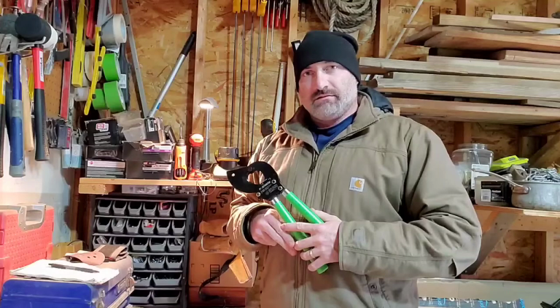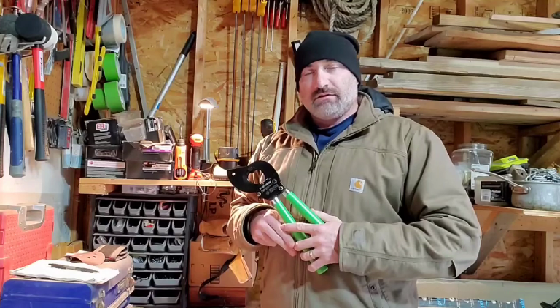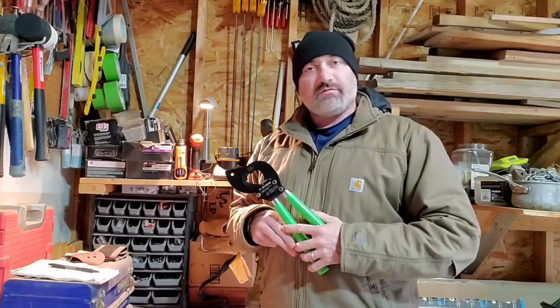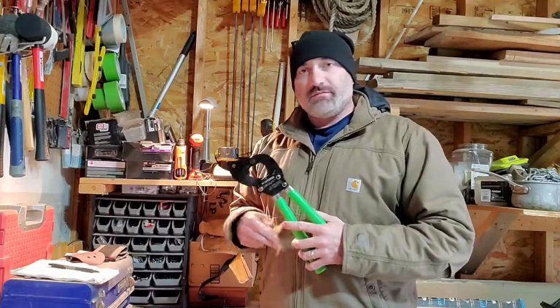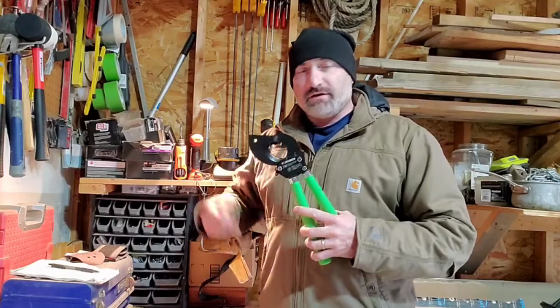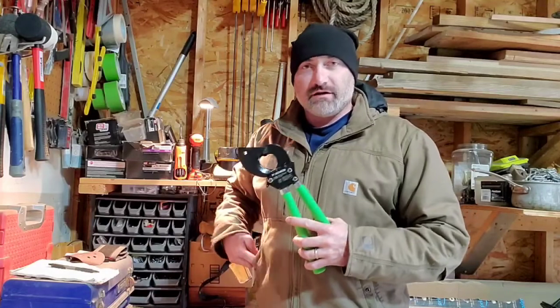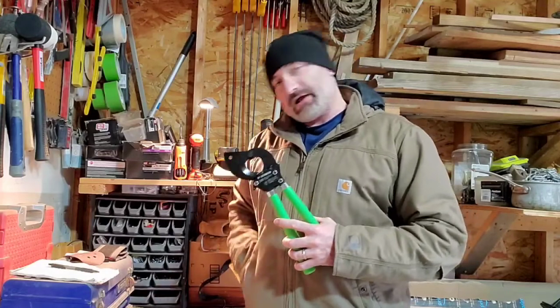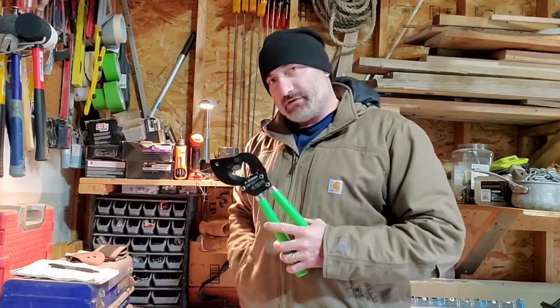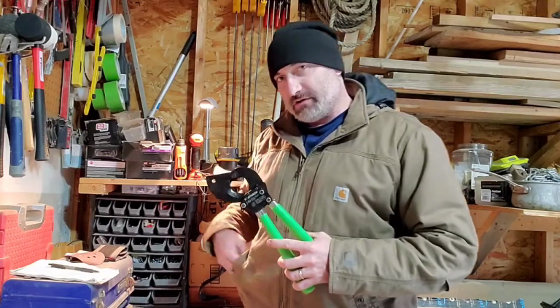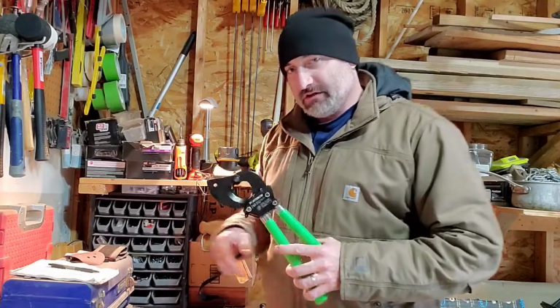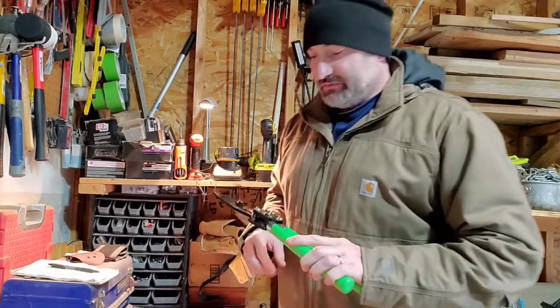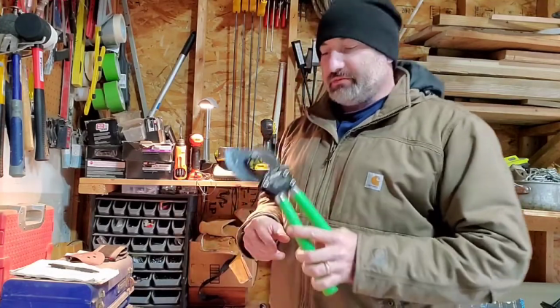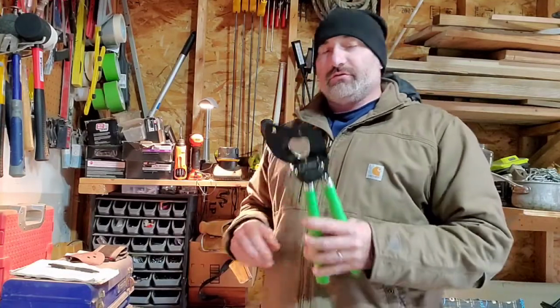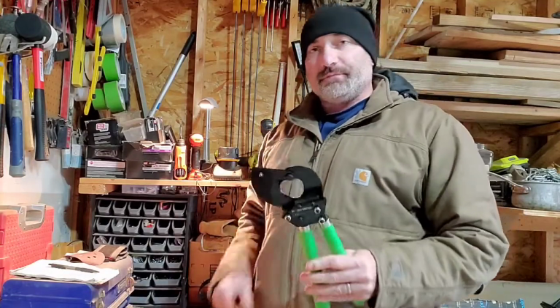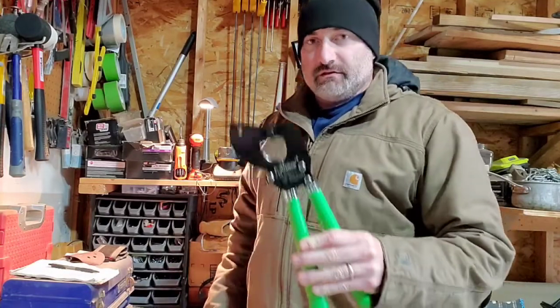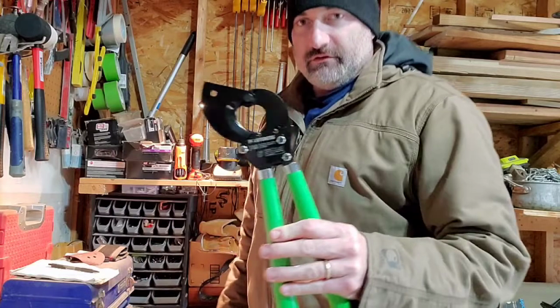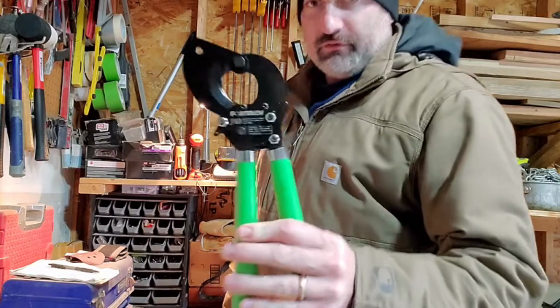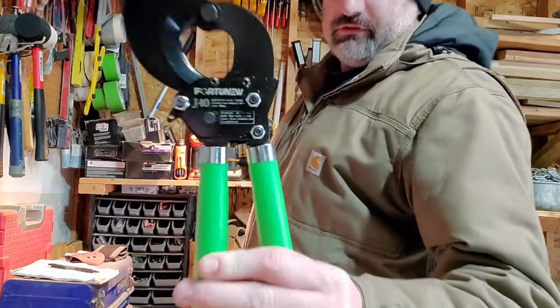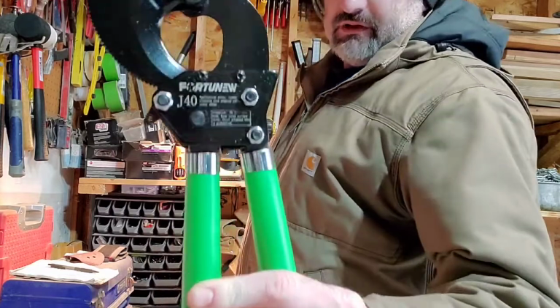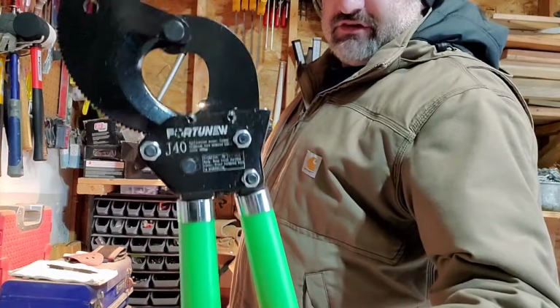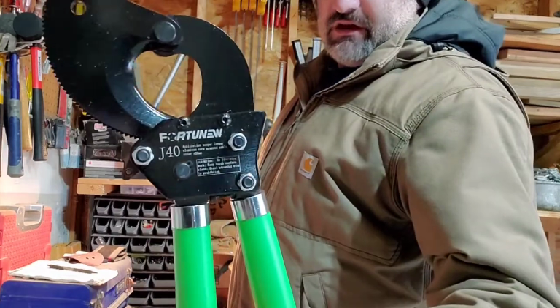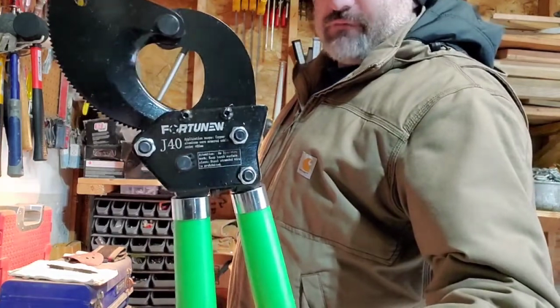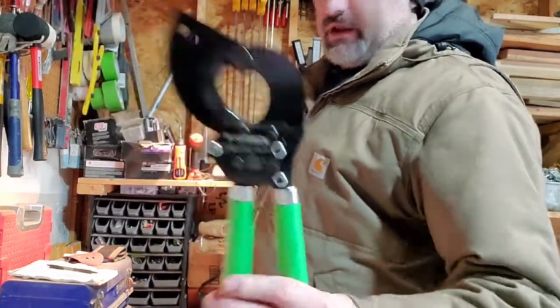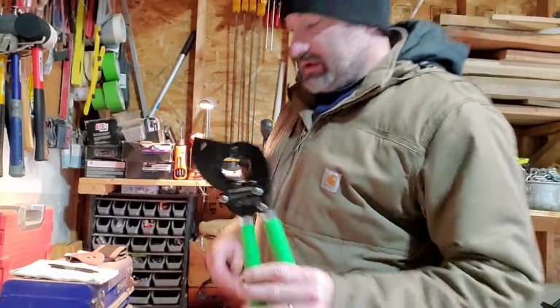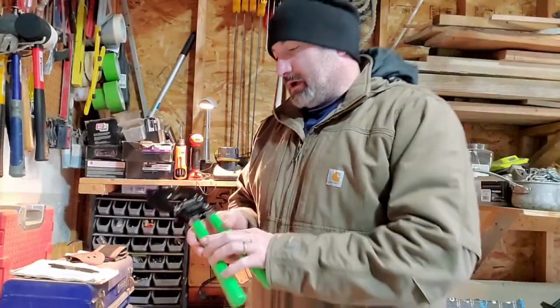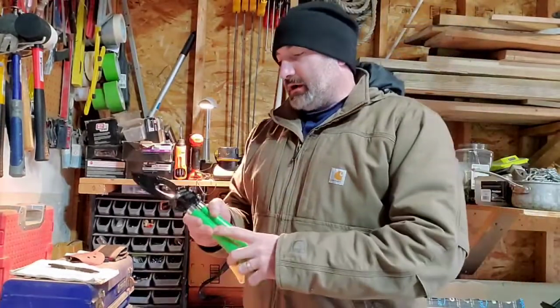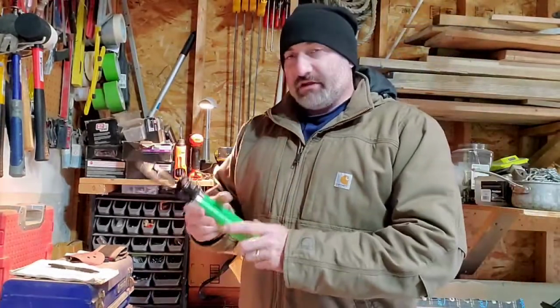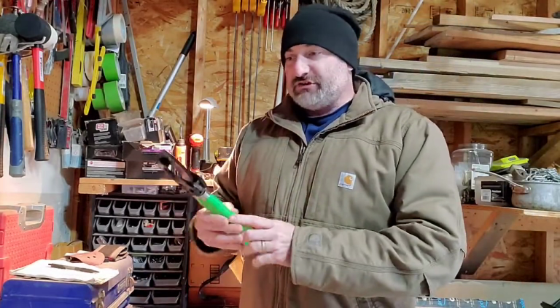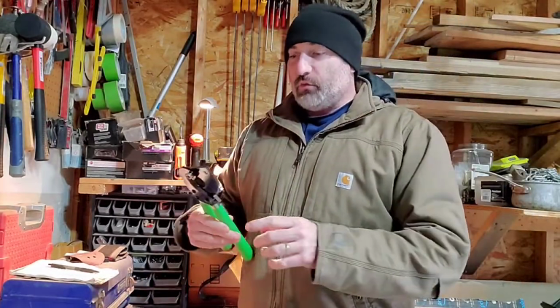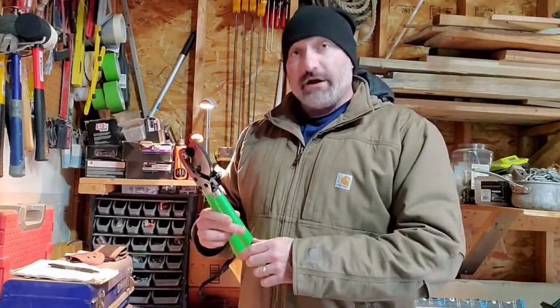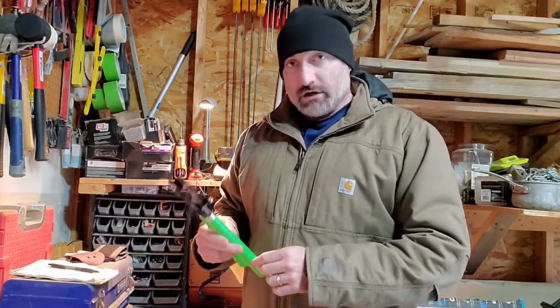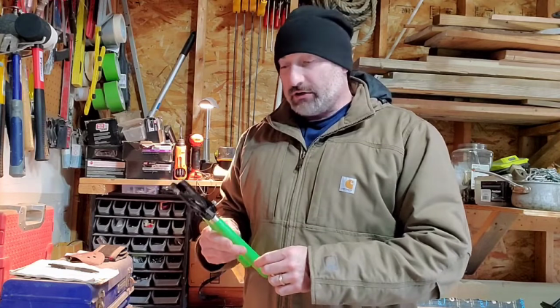Hey everybody, Mike here again back out in the garage. Just picked up a new tool — this new Fortunoo J40 application wire cutter.